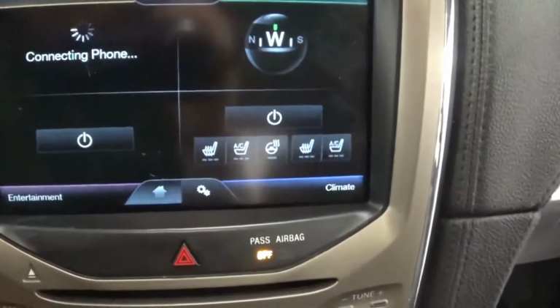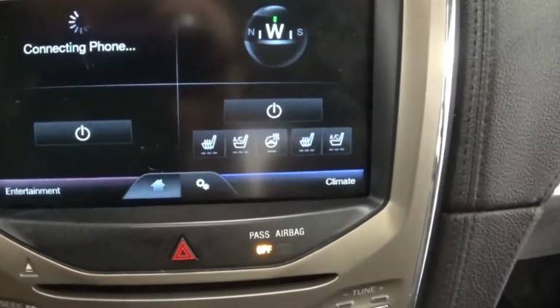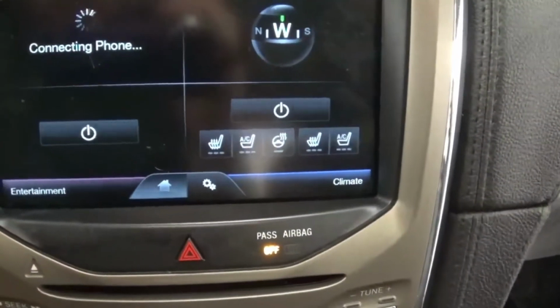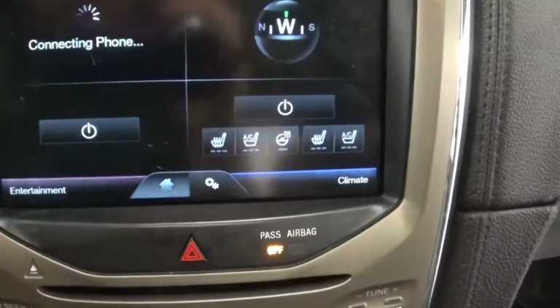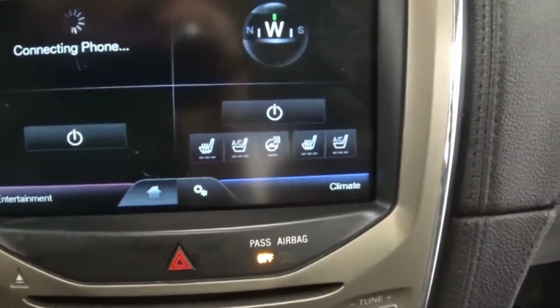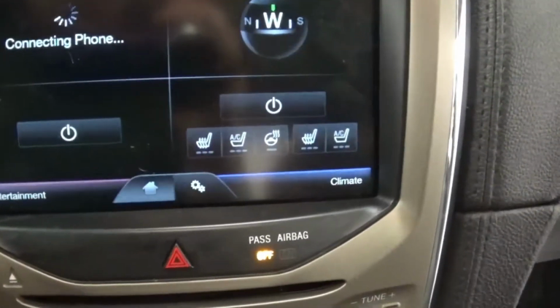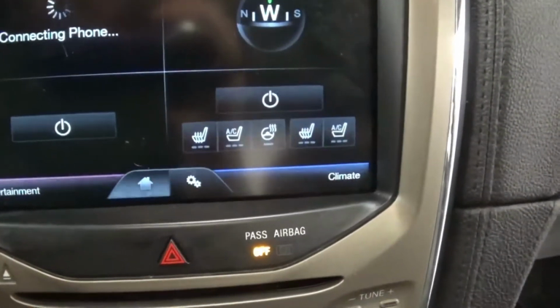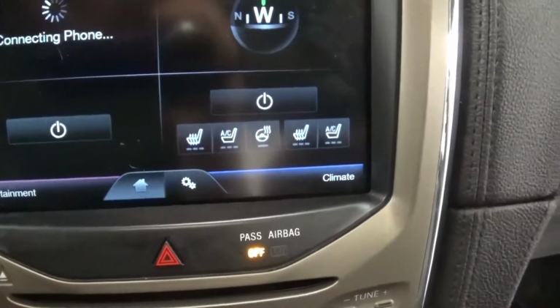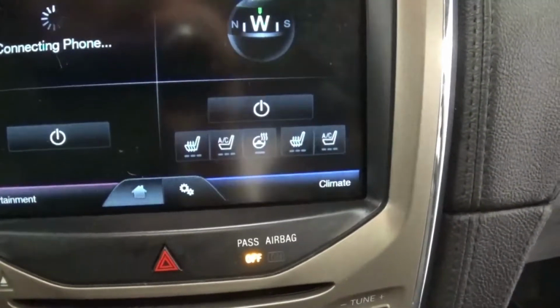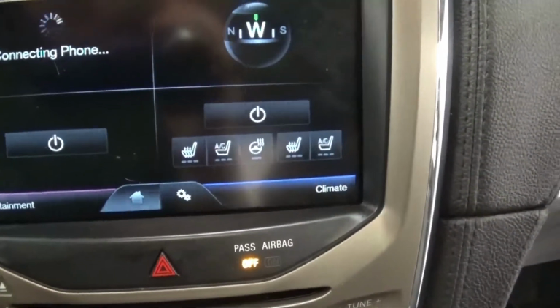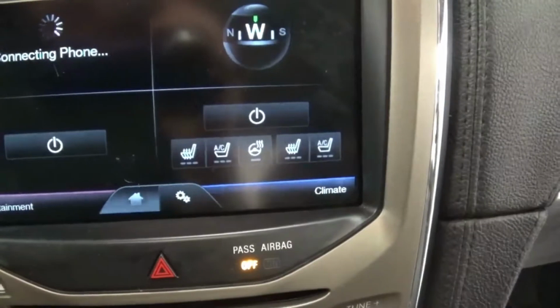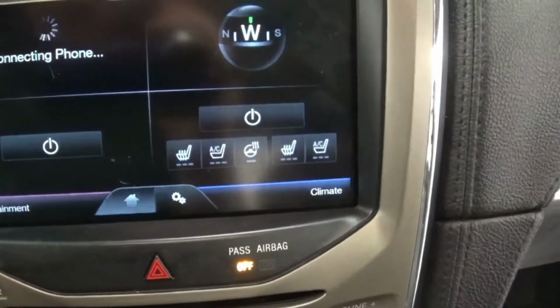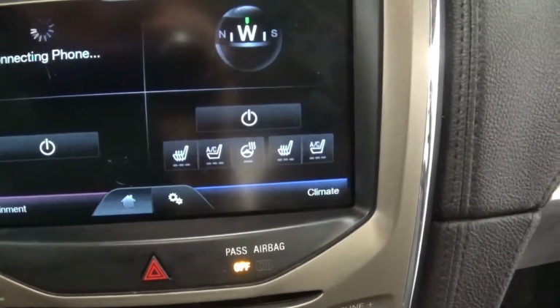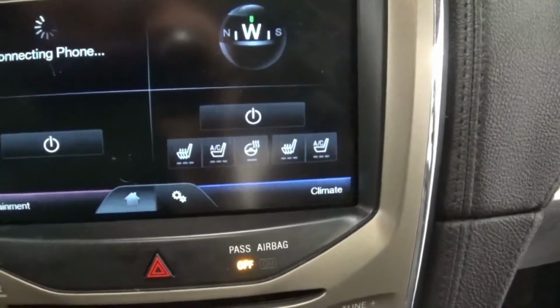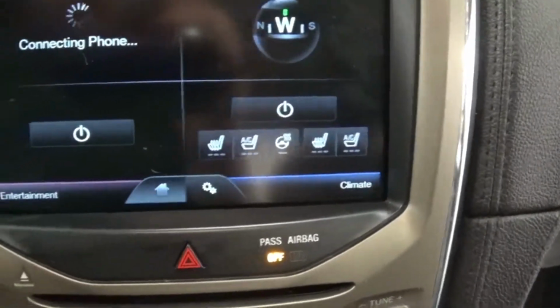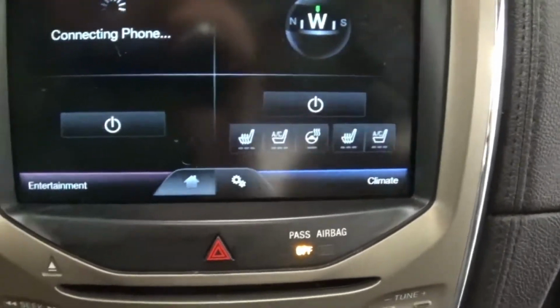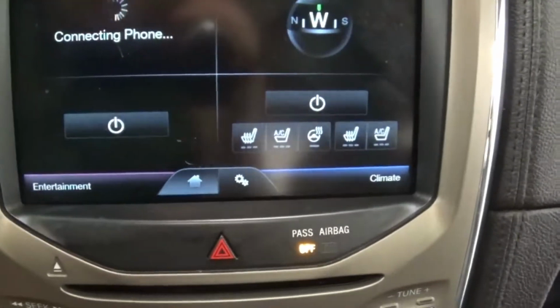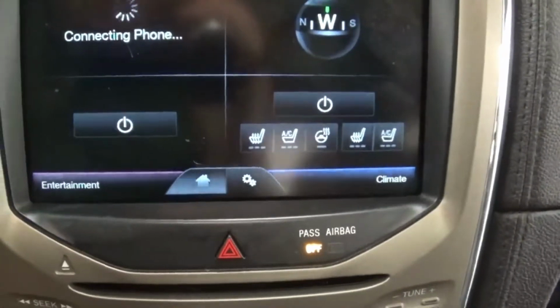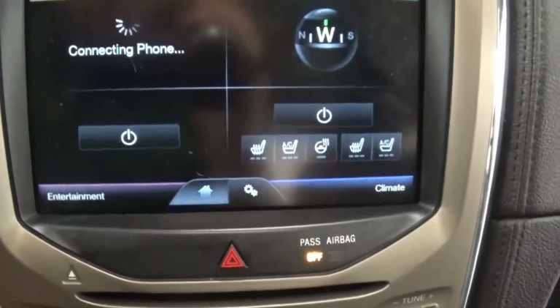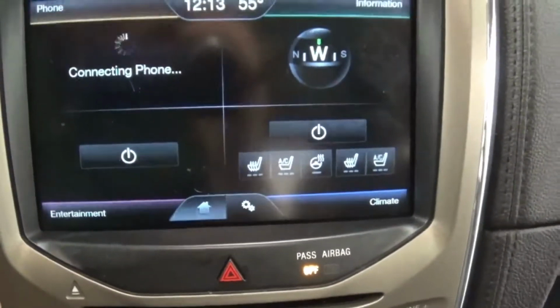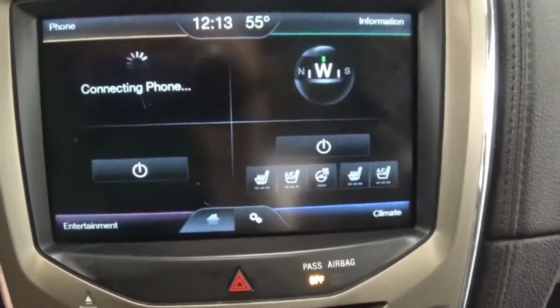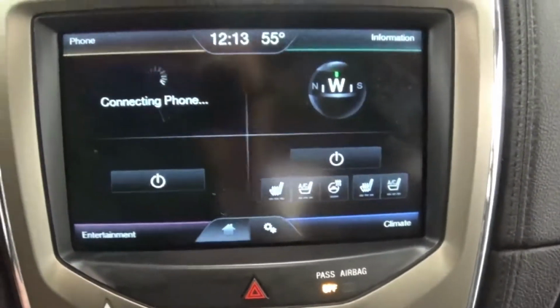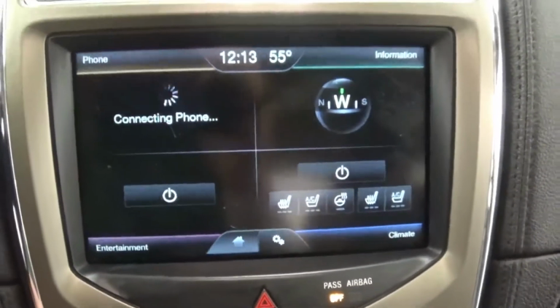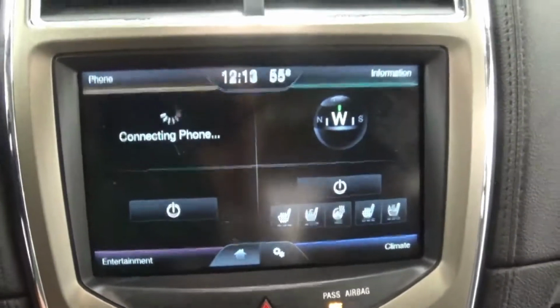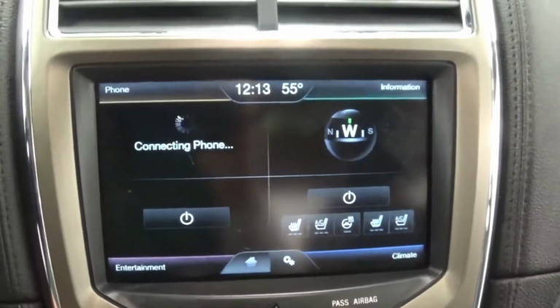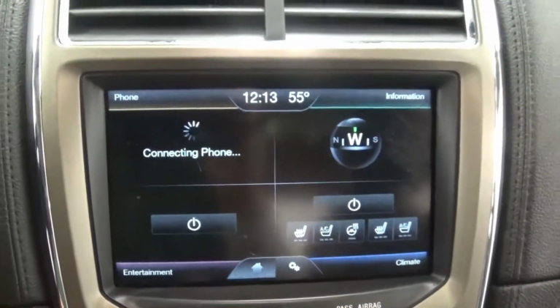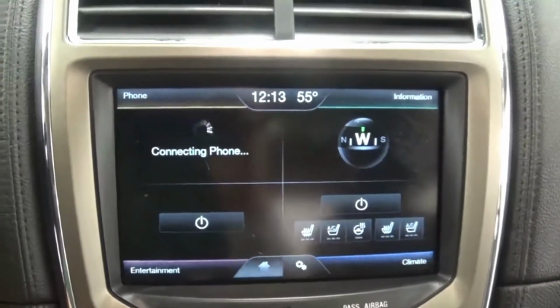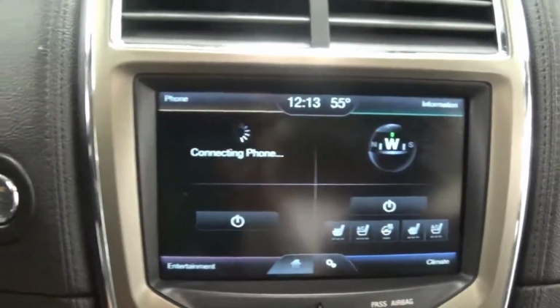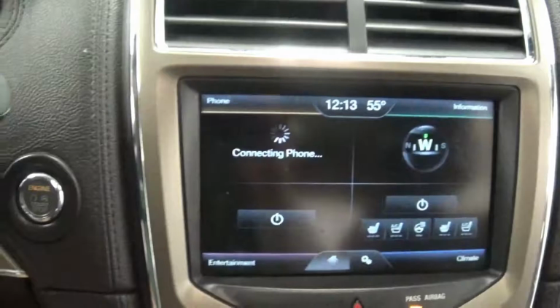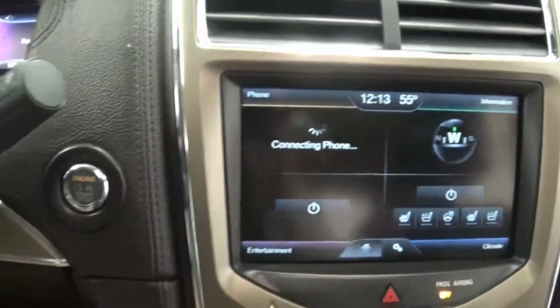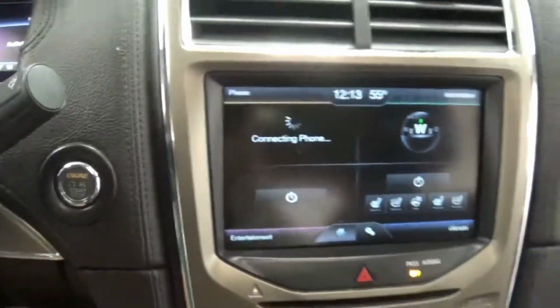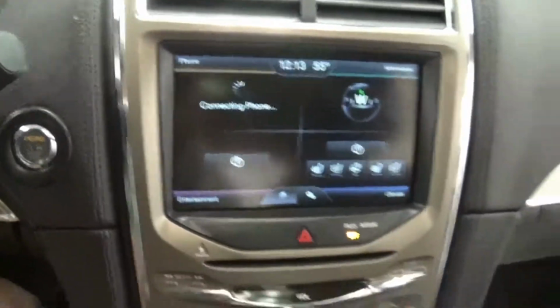Touch screen, heated seats, cooled seats, heated steering wheel. Hands free, voice activated, Bluetooth phone connectivity.